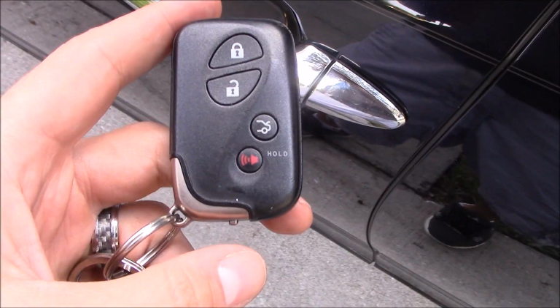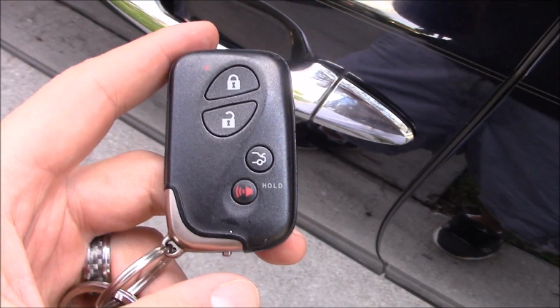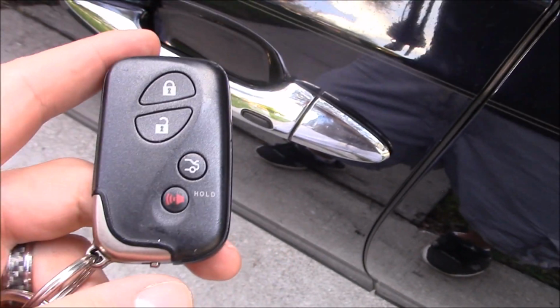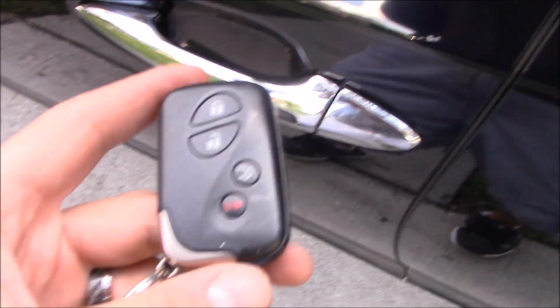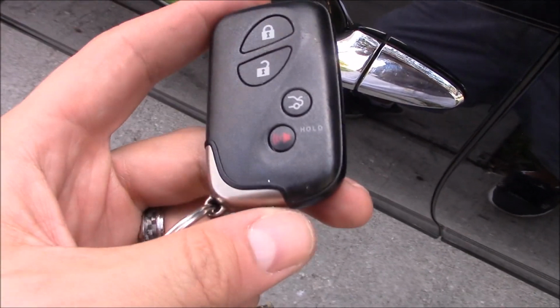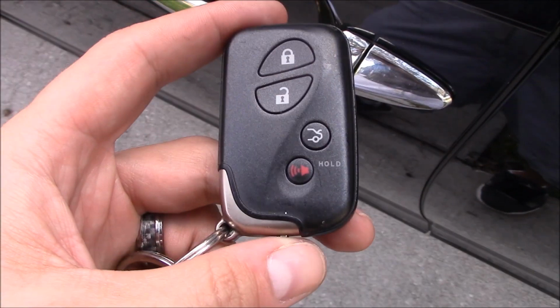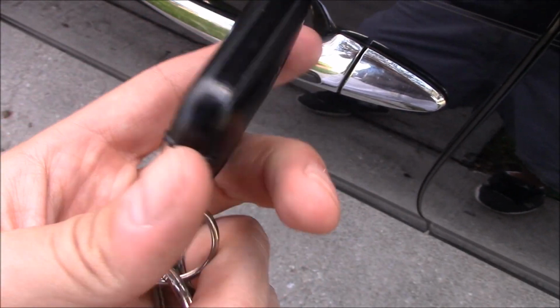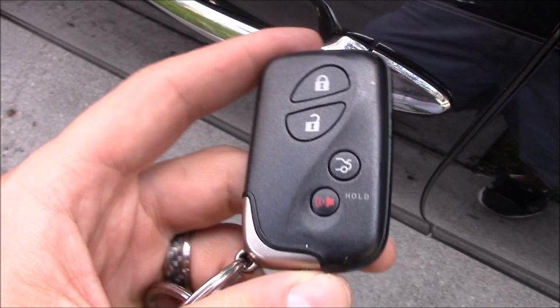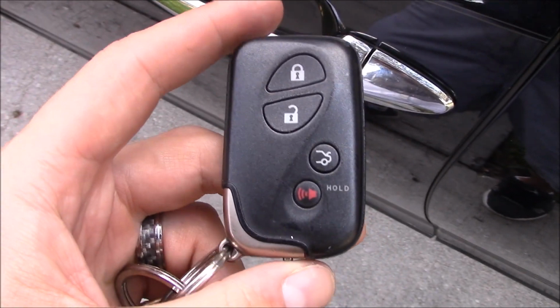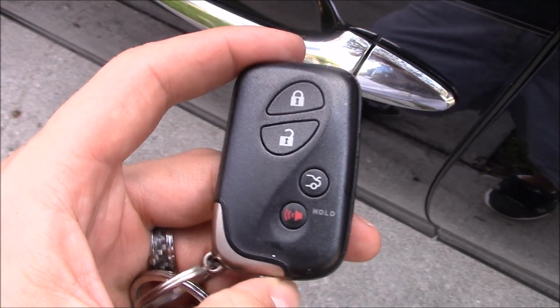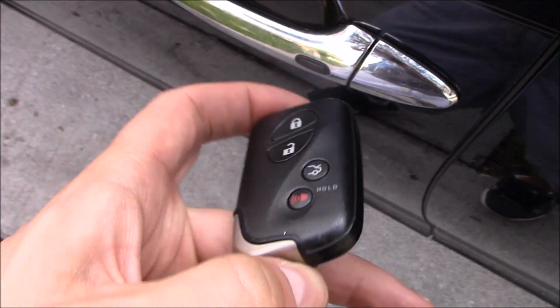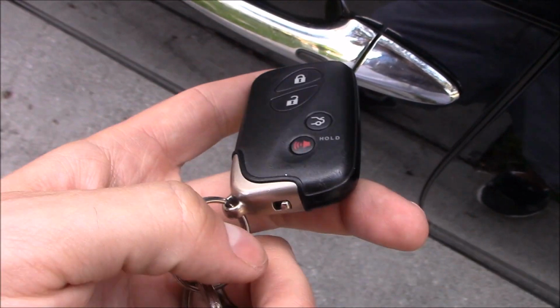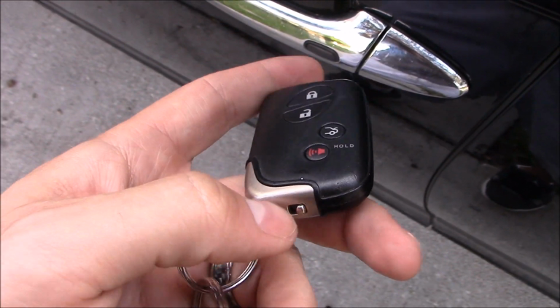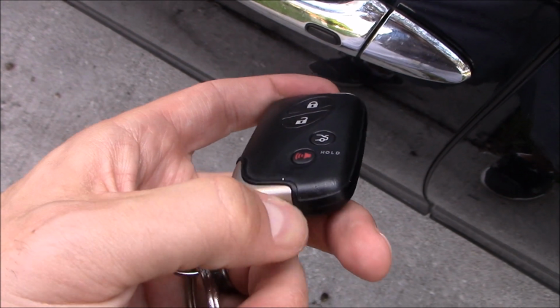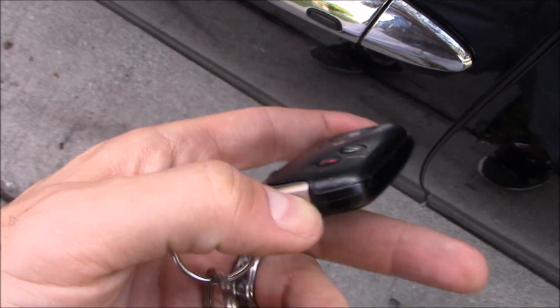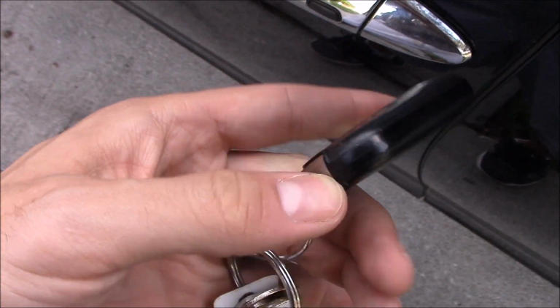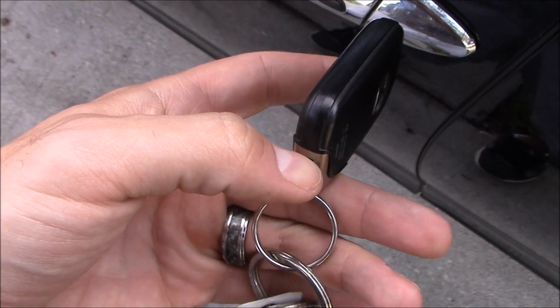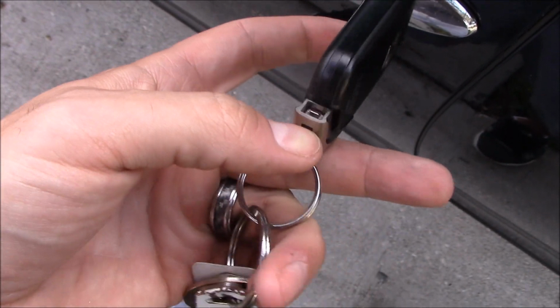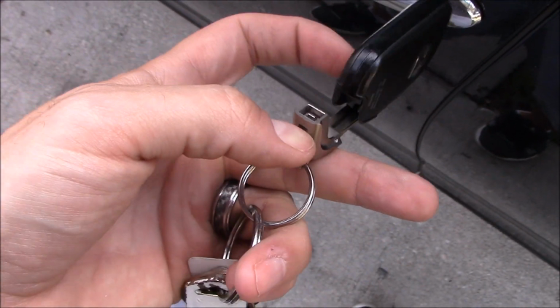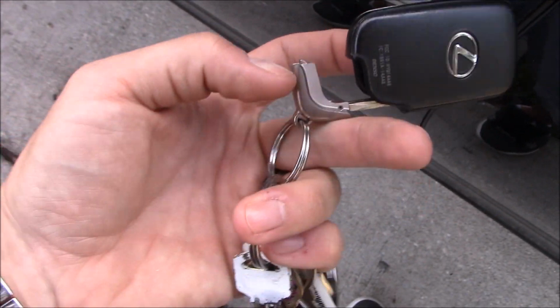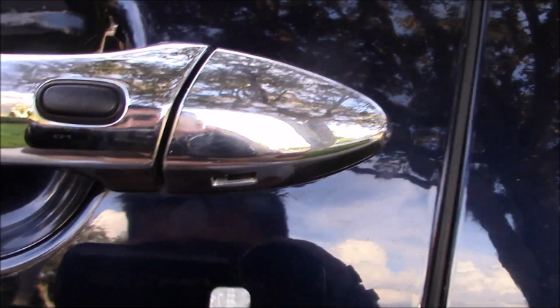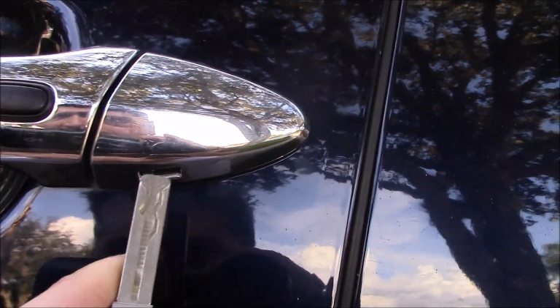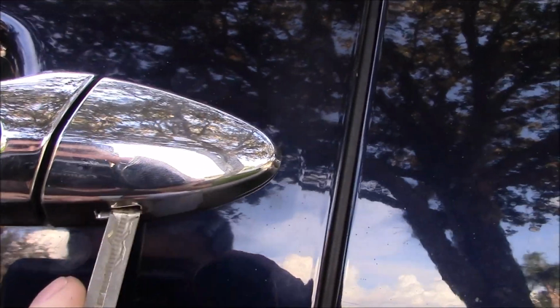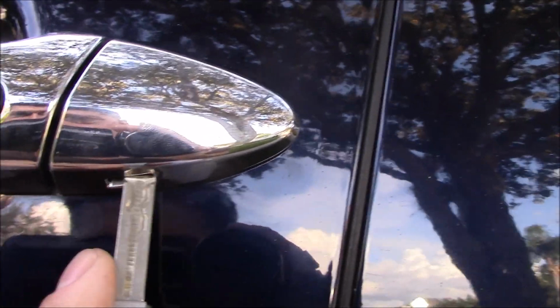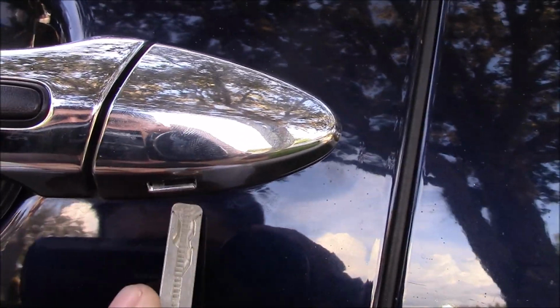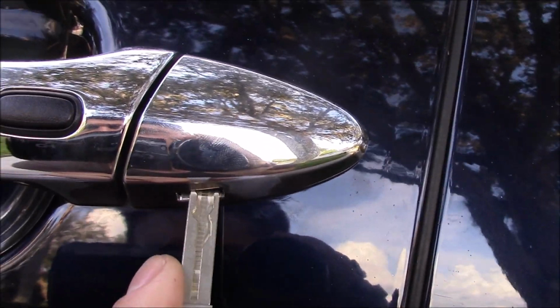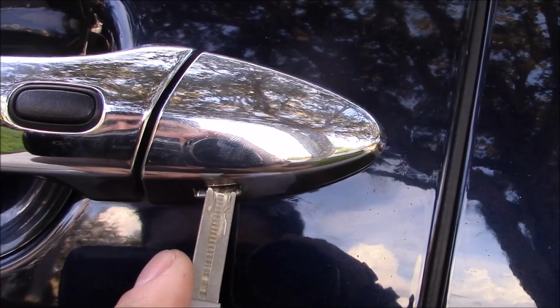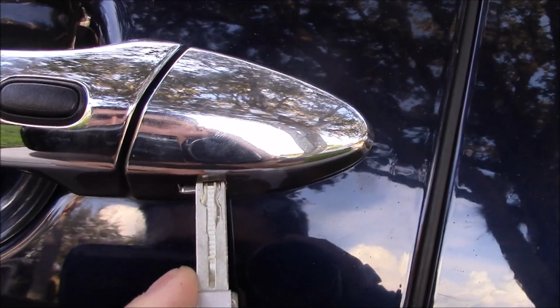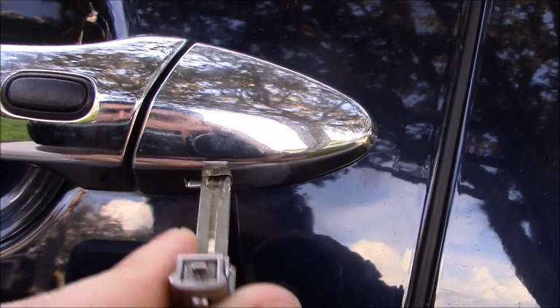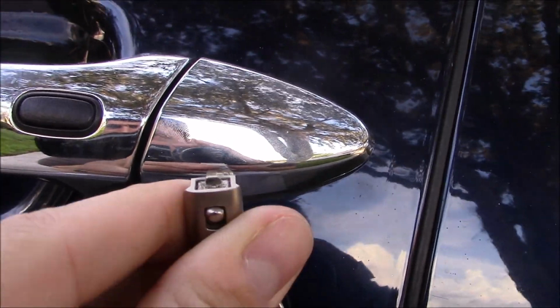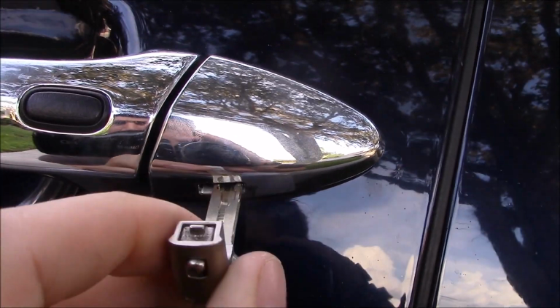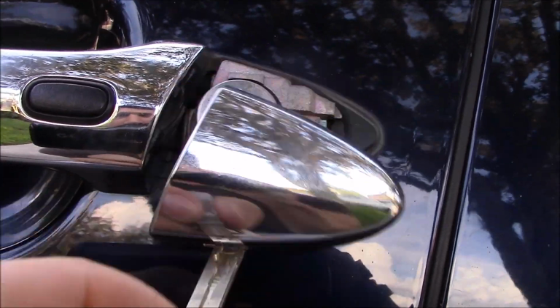This is how to open your door with a dead key fob. You just pull the key out right here, and then under here, take your key and pry that up.